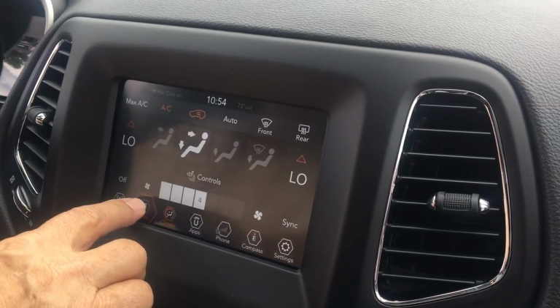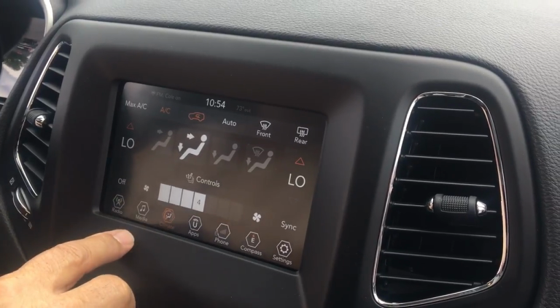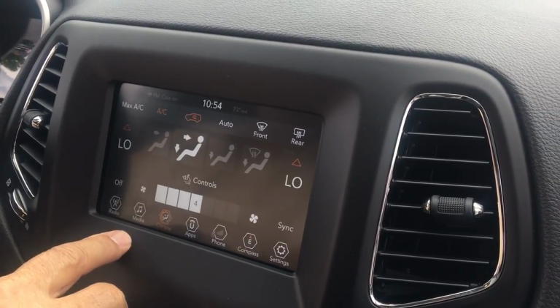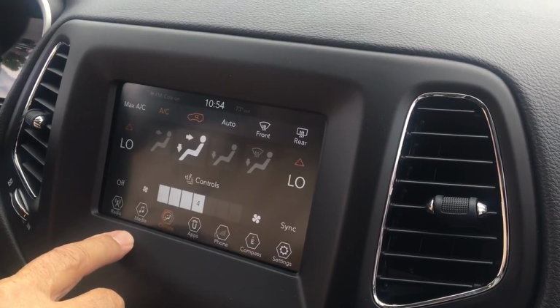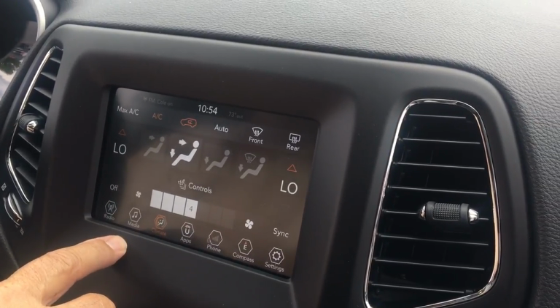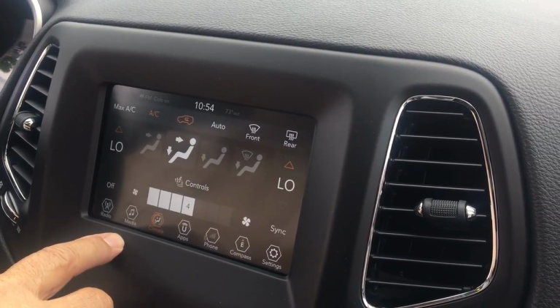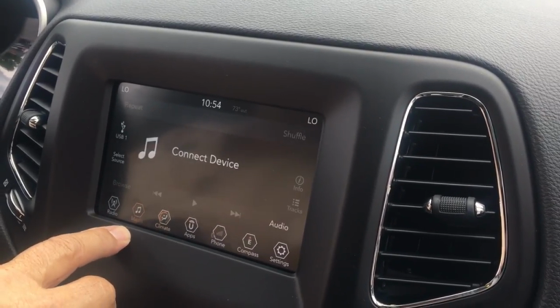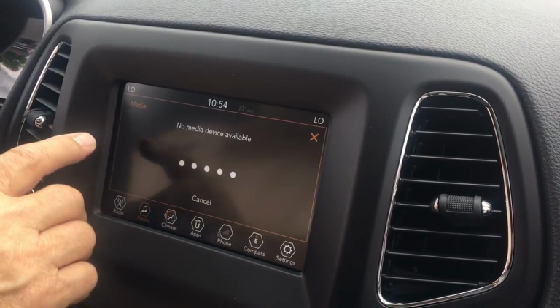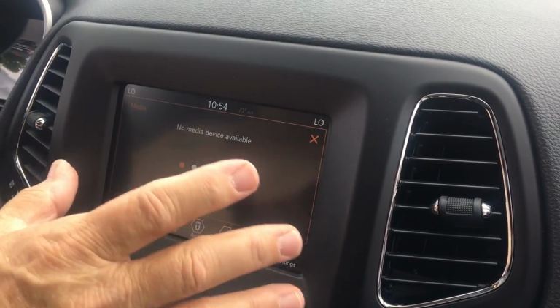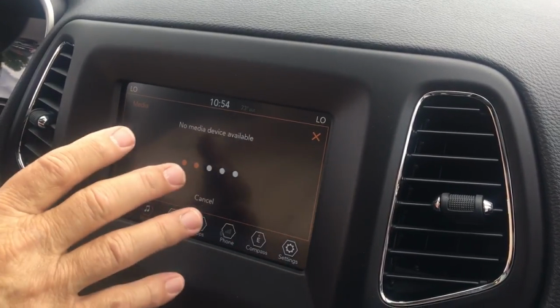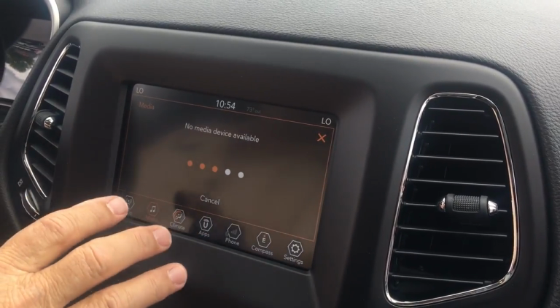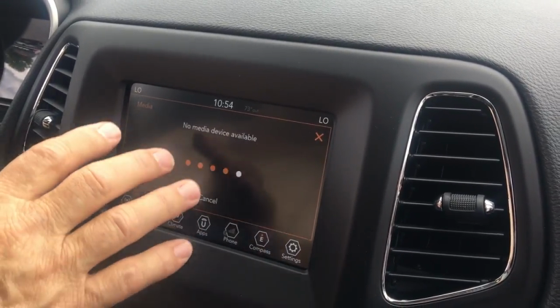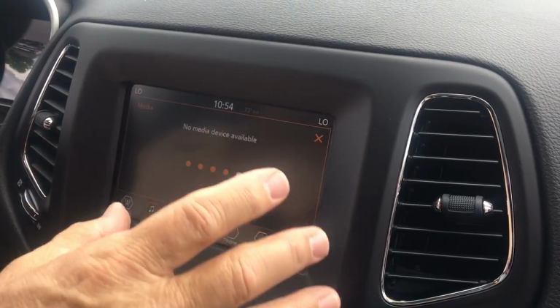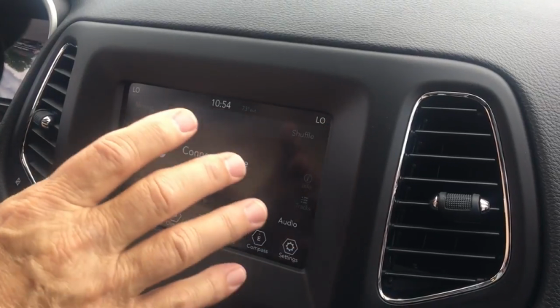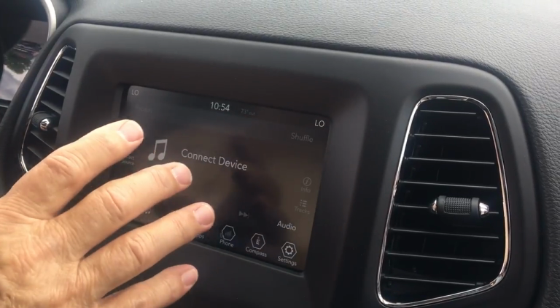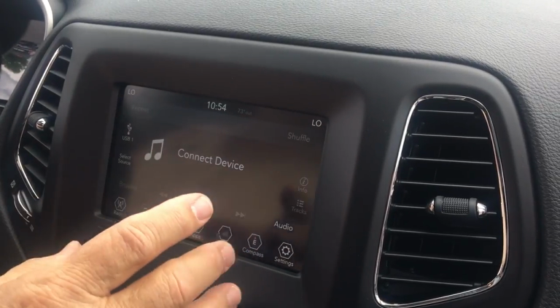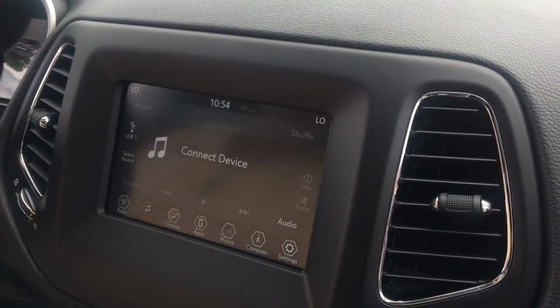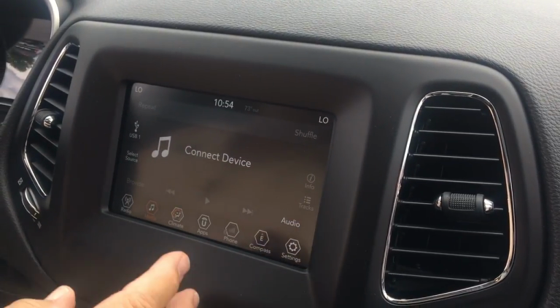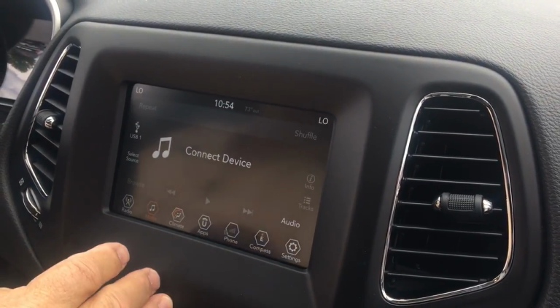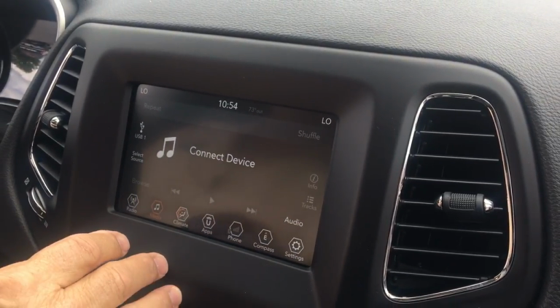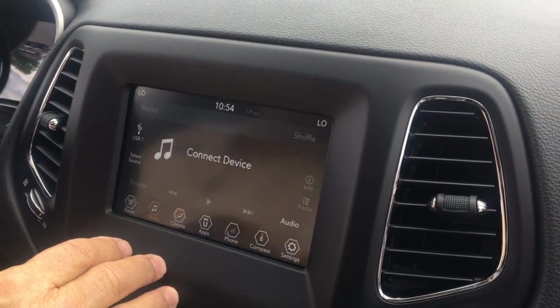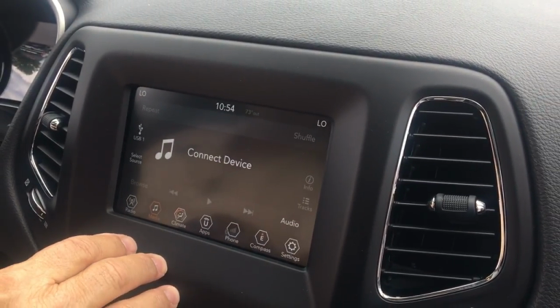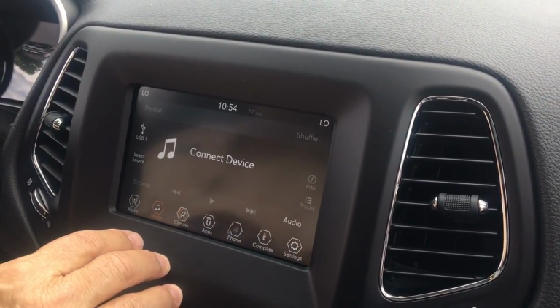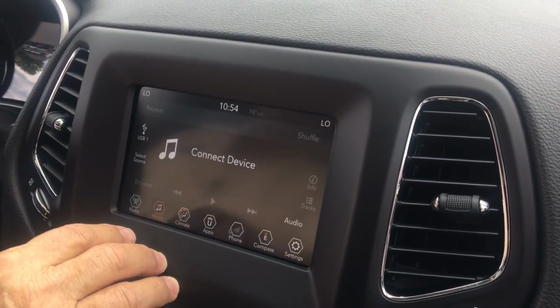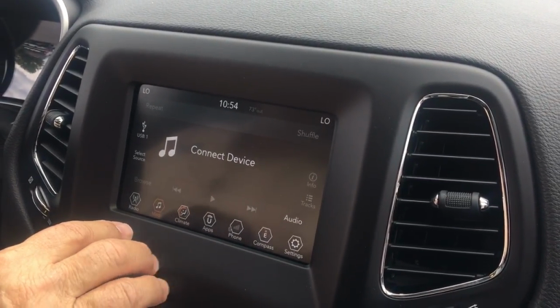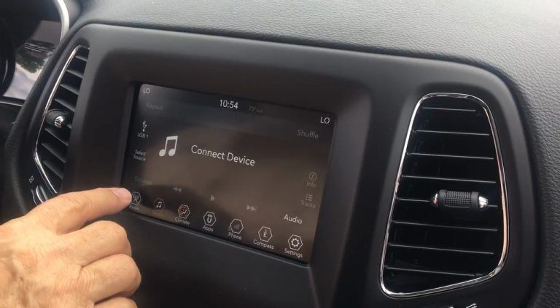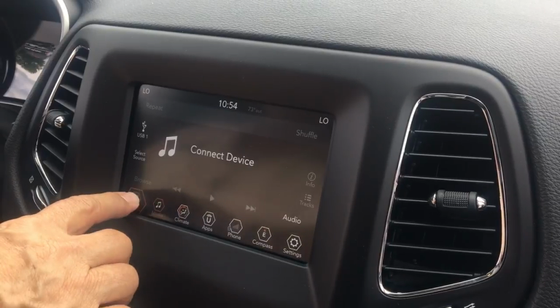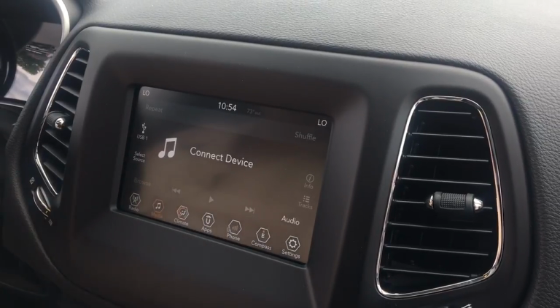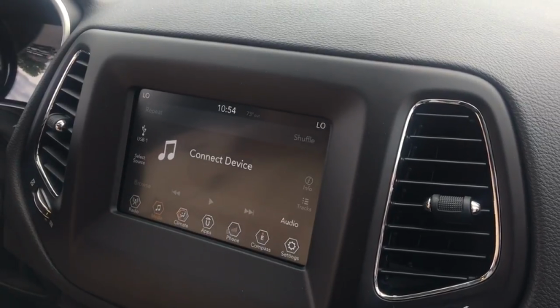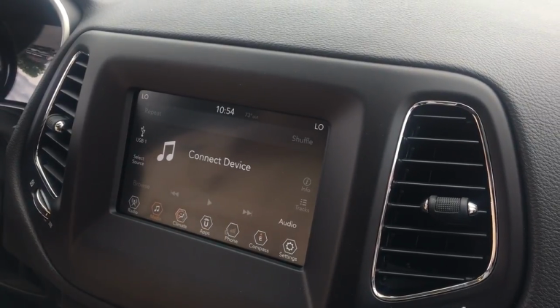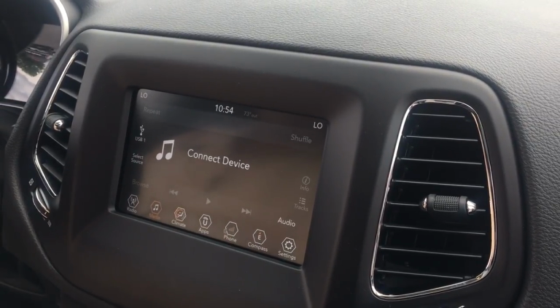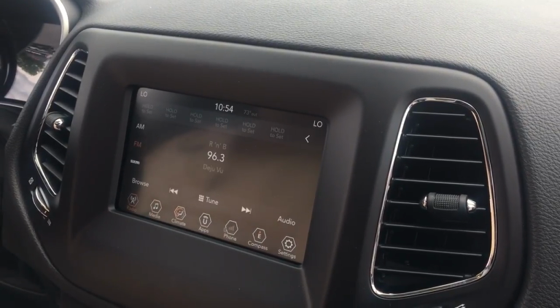And, of course, your media. Right here it says no media device attached. You have to attach your iPhone or a tablet, whatever you have. And then you have your radio features.